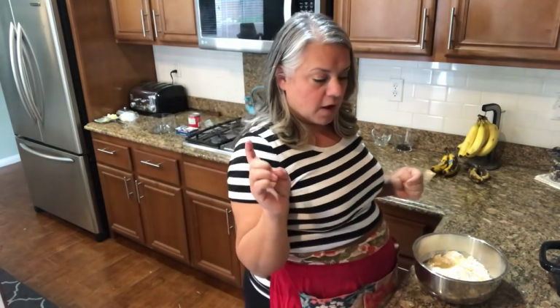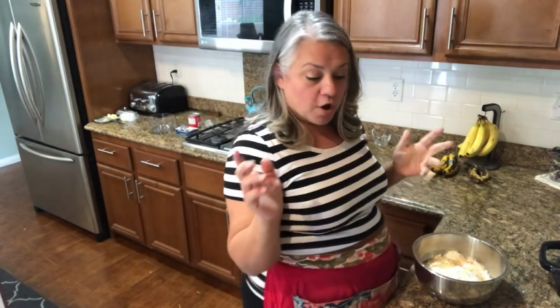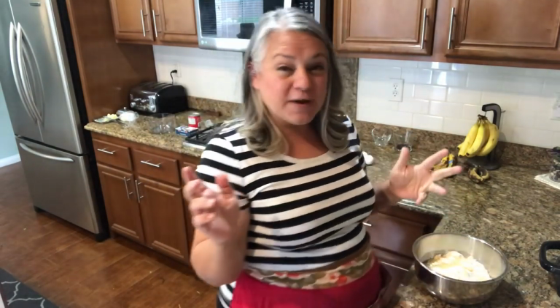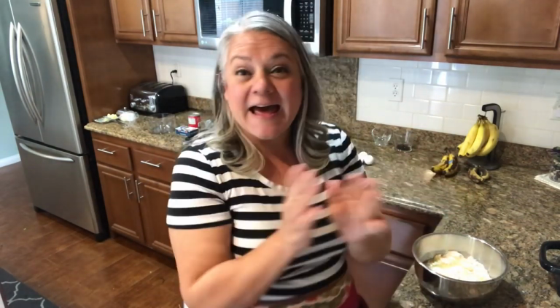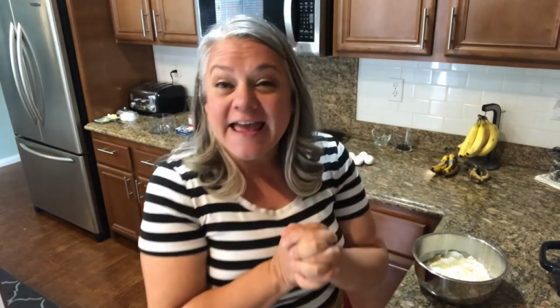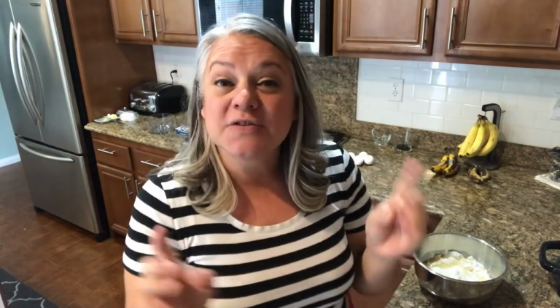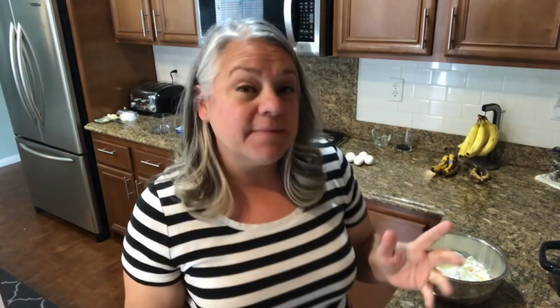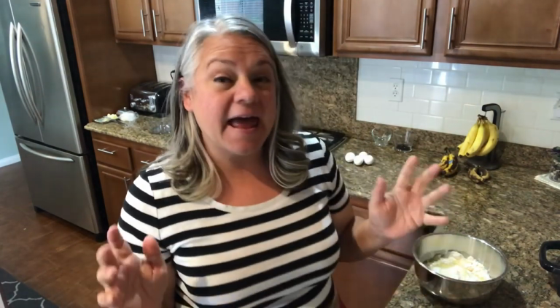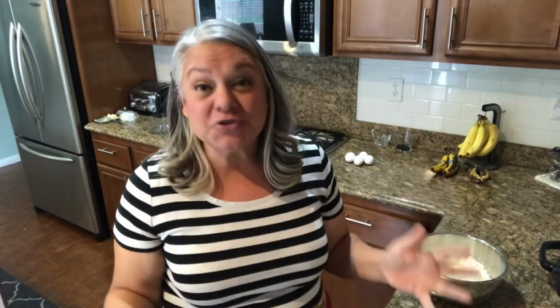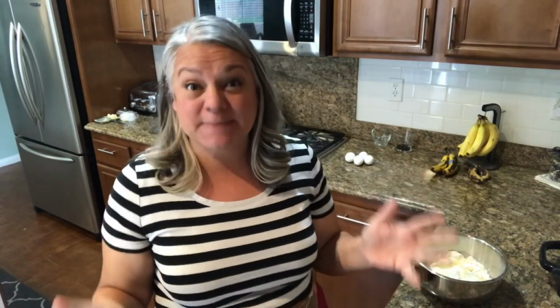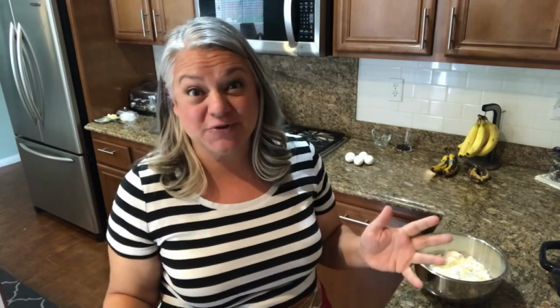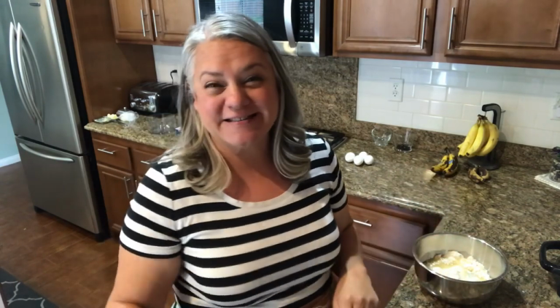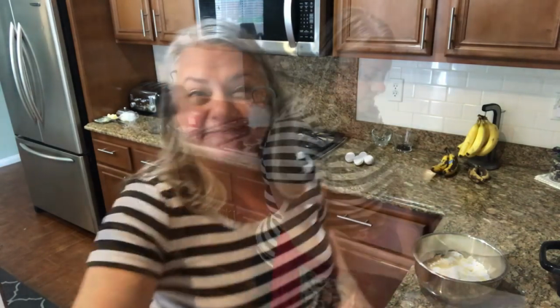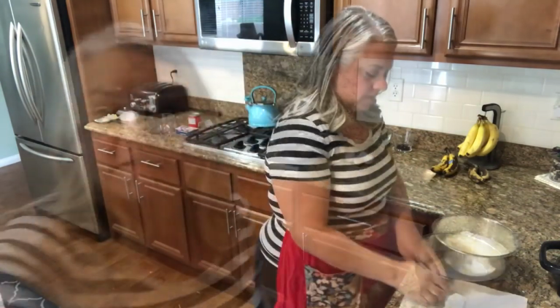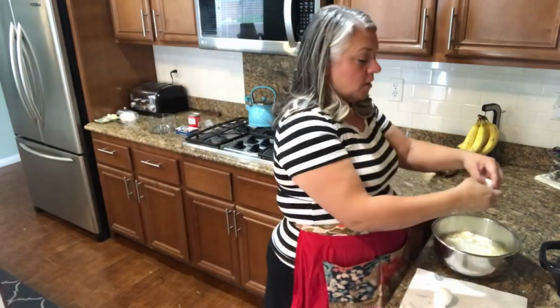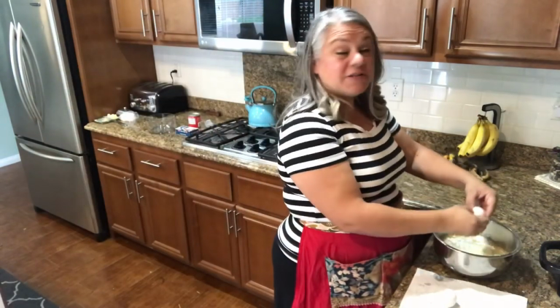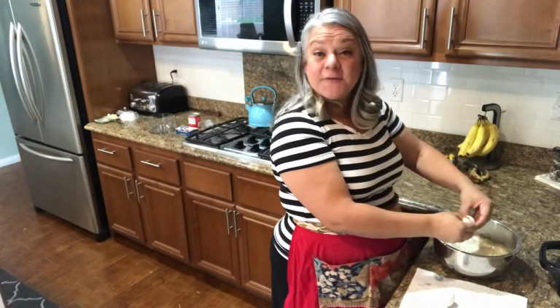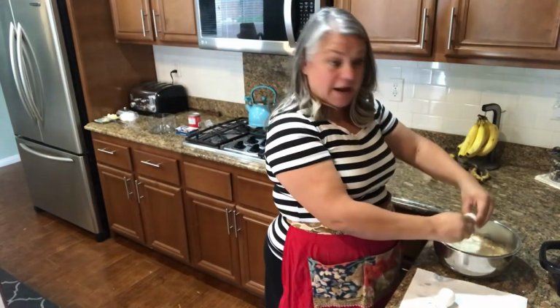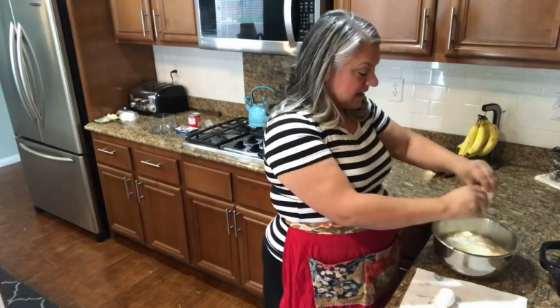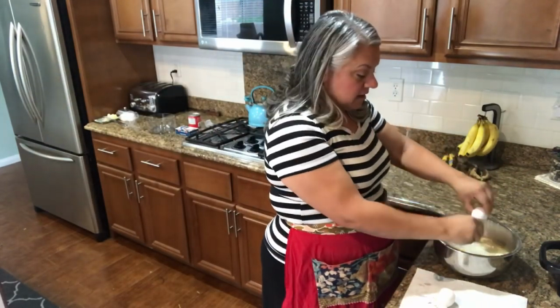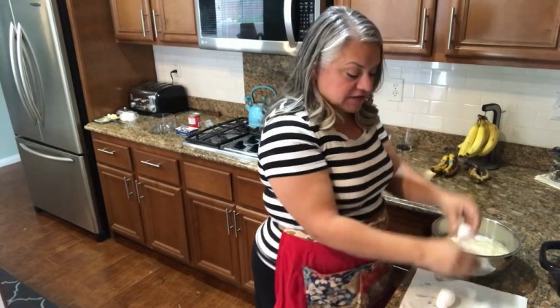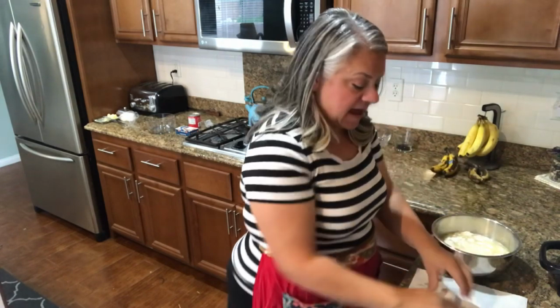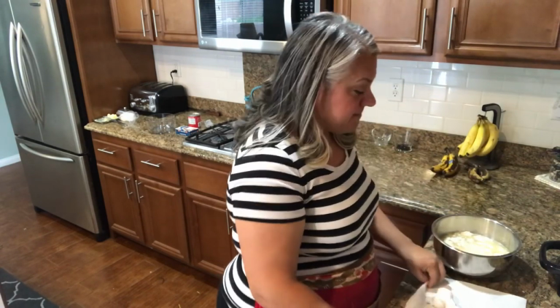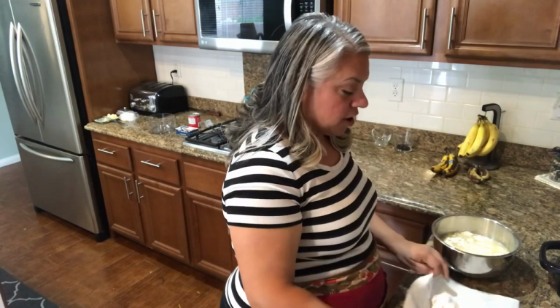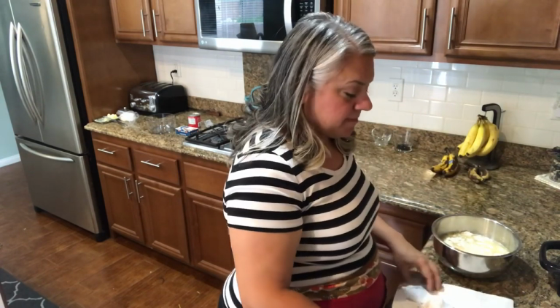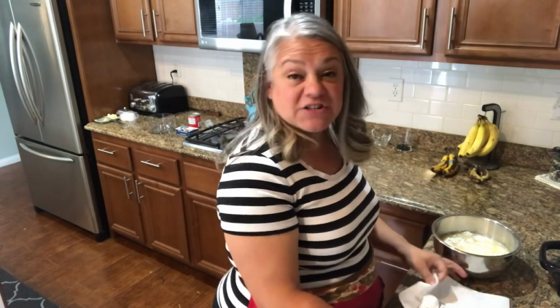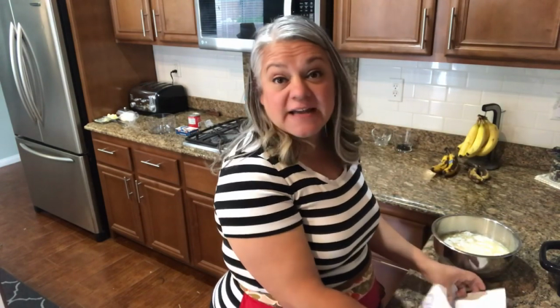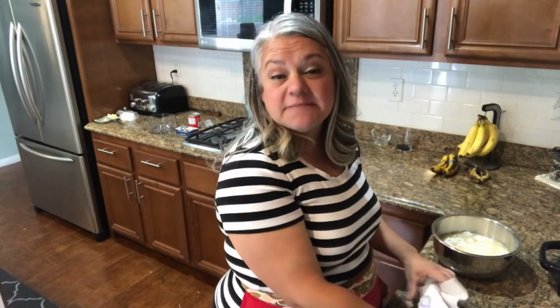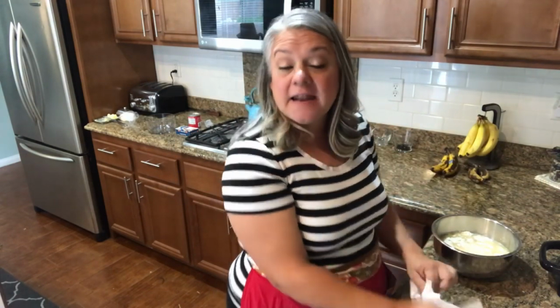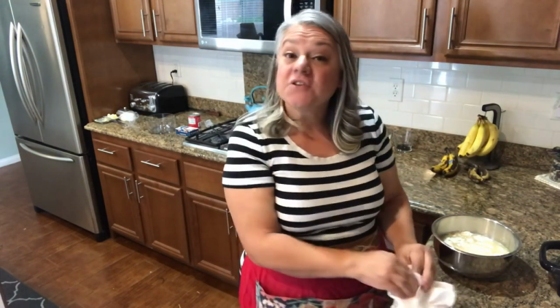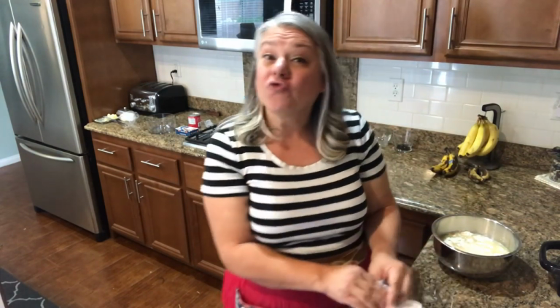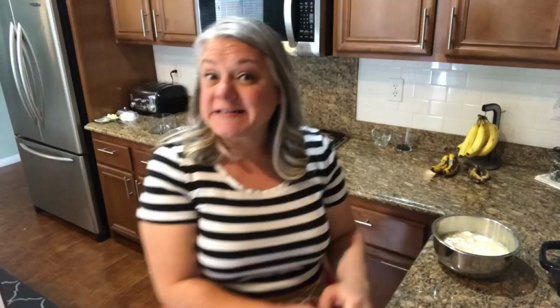We're also going to add eggs — this is going to make it extra special. Once you have your four eggs in, get a mixer and just mix that up, but don't over mix it.